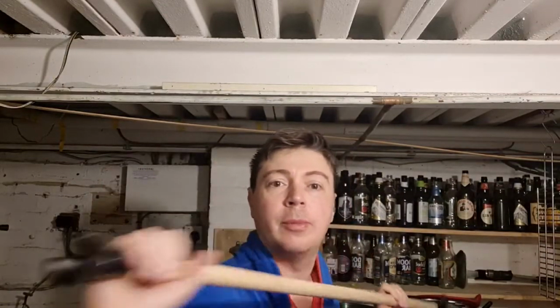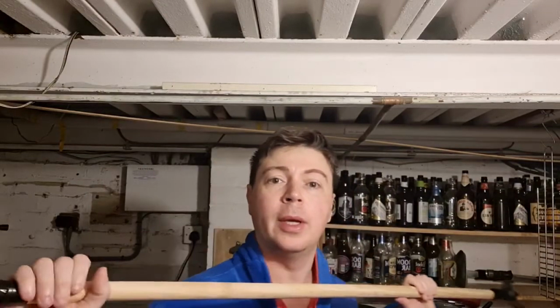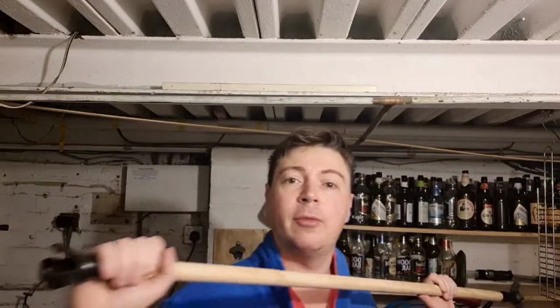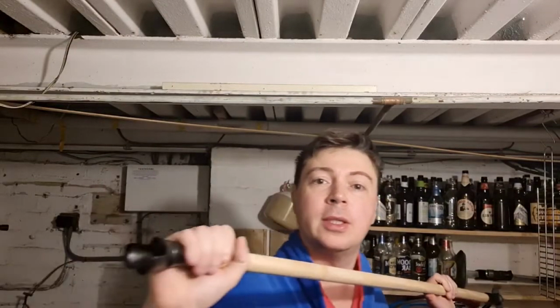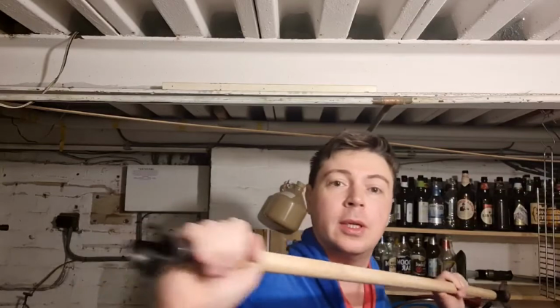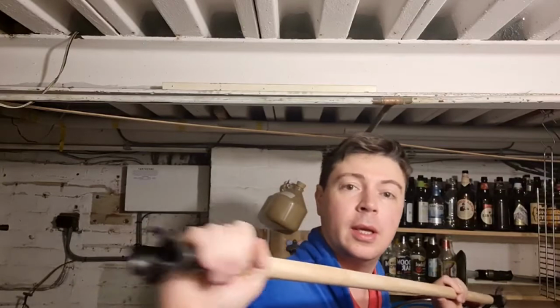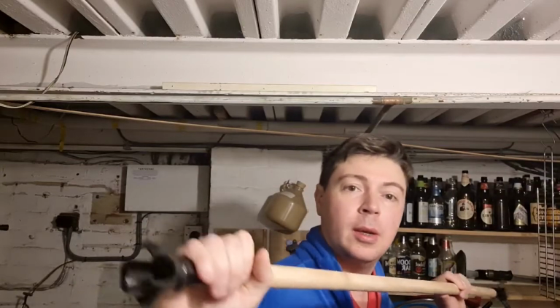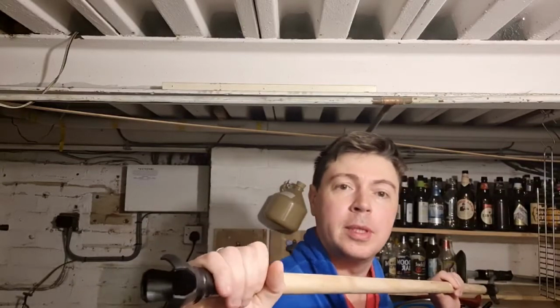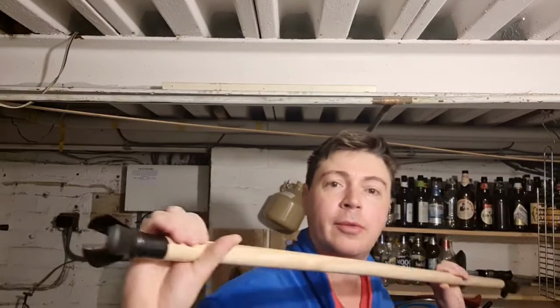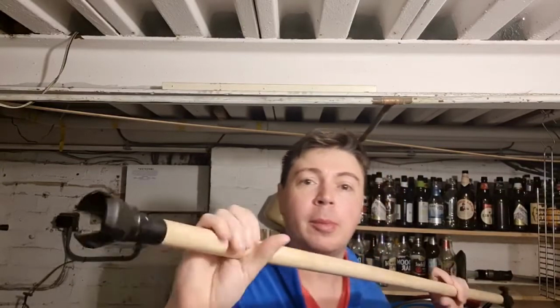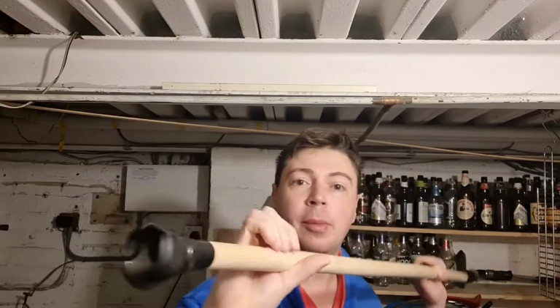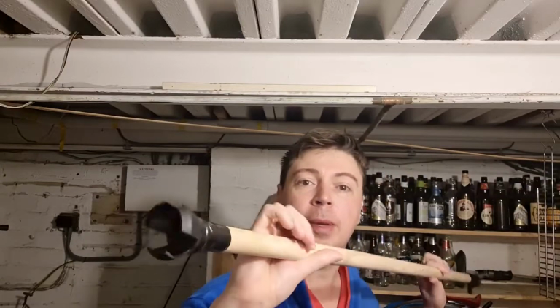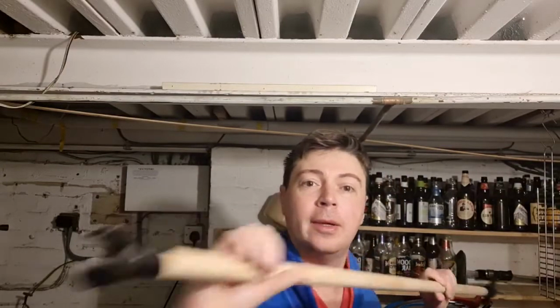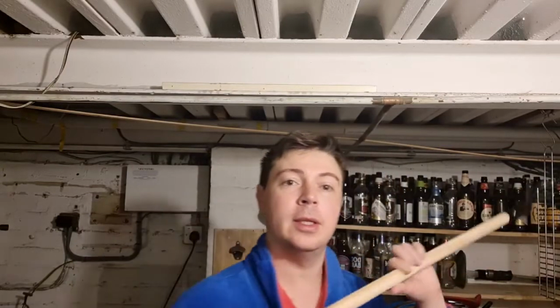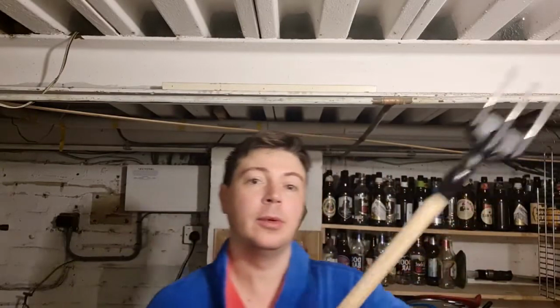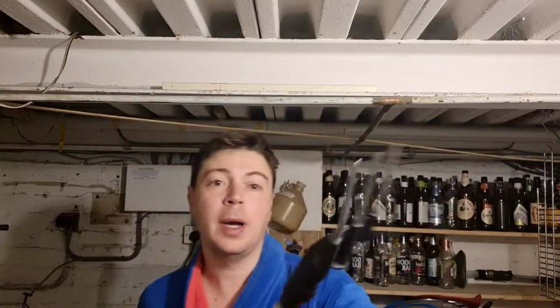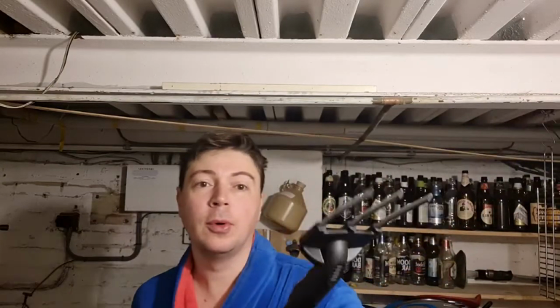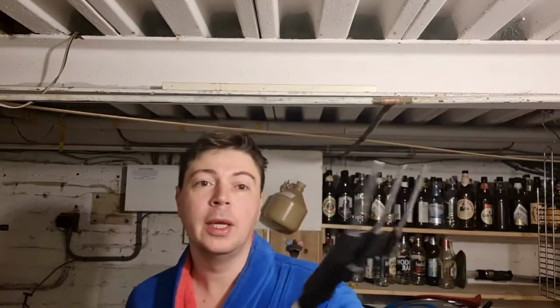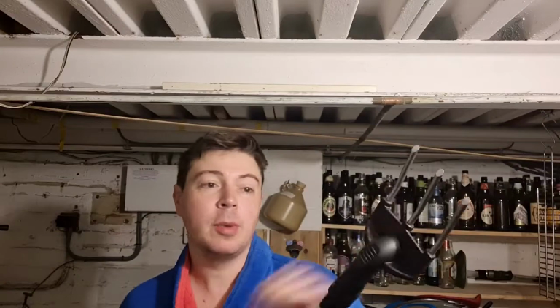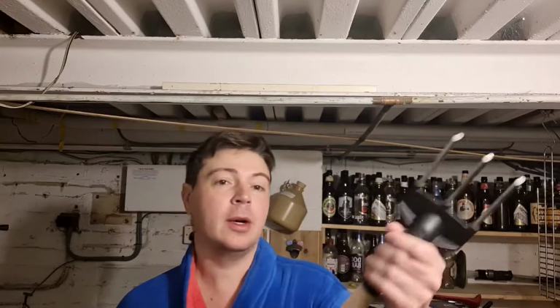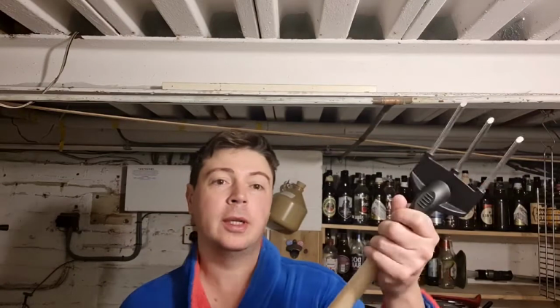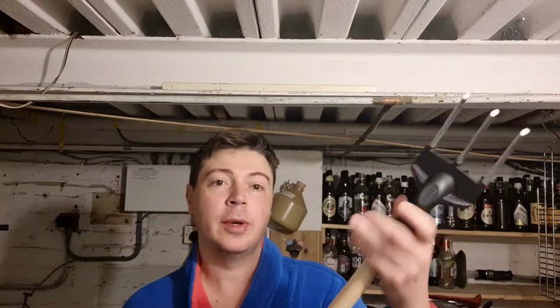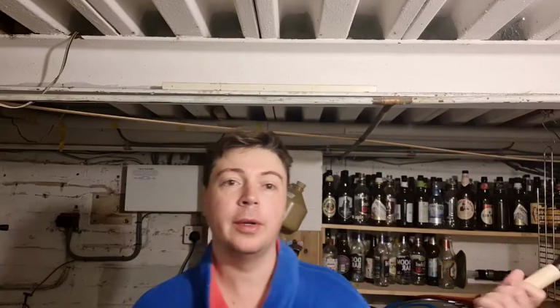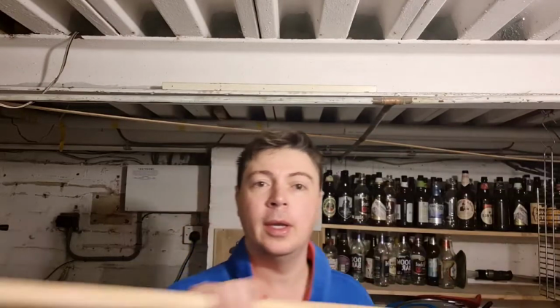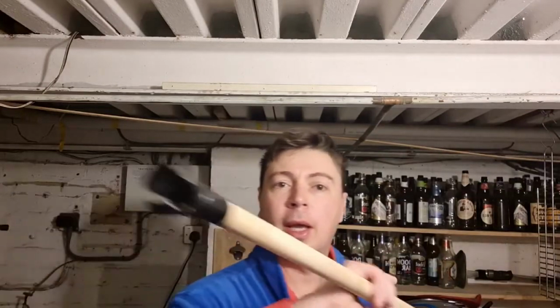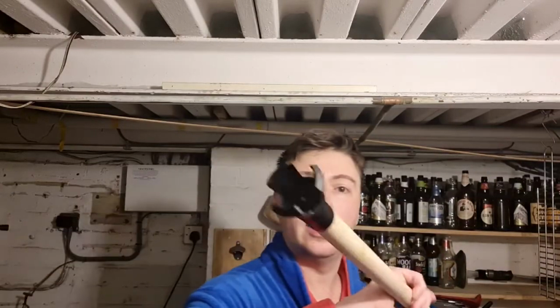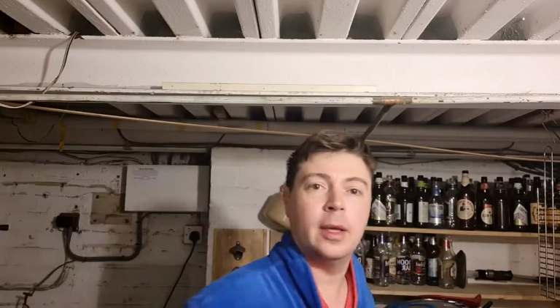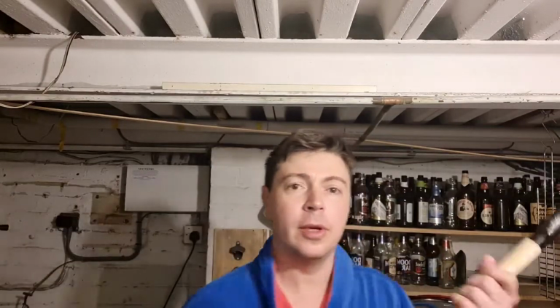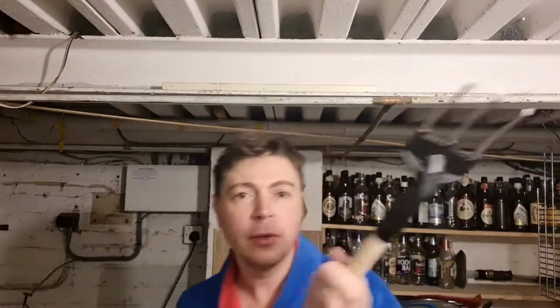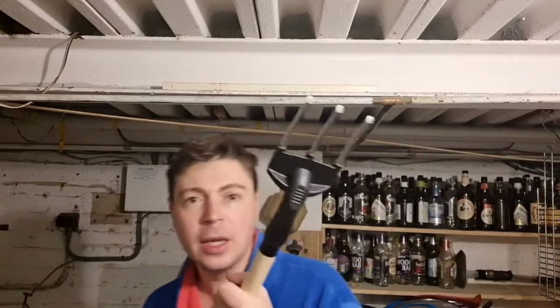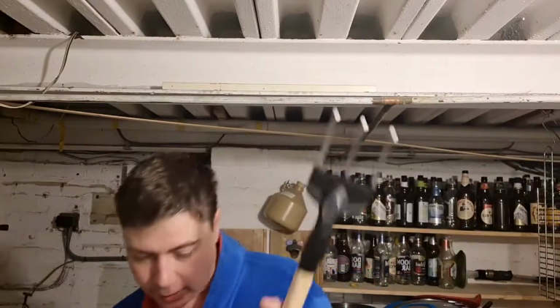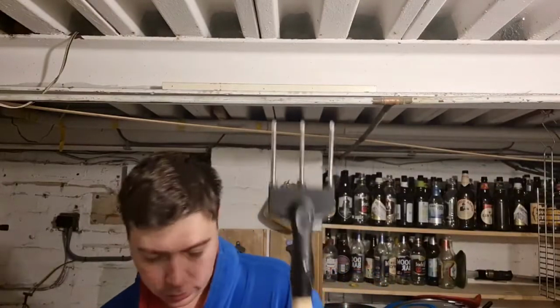They normally go on the end of putters, to pop into the ground for people who can't be bothered to bend down. So you combine them all, splice it on, screw it on, and you've got yourself a nifty little tool.